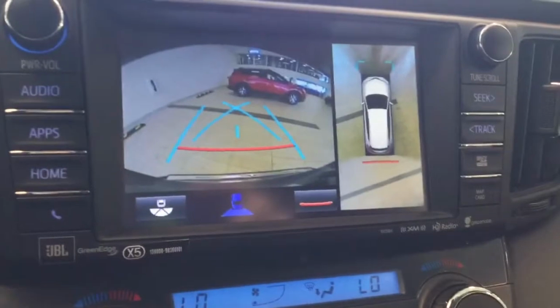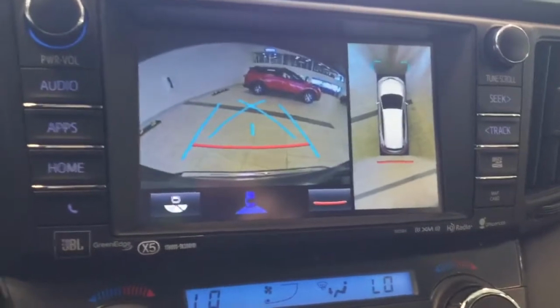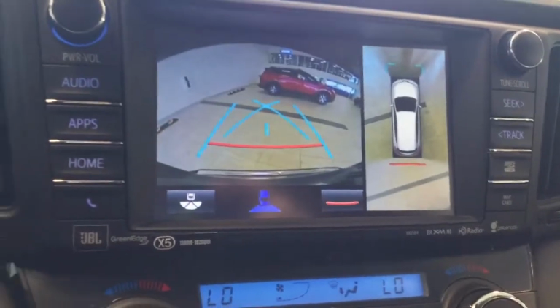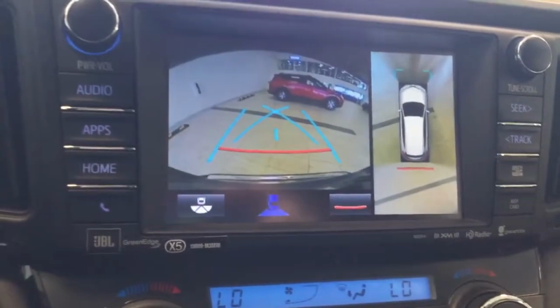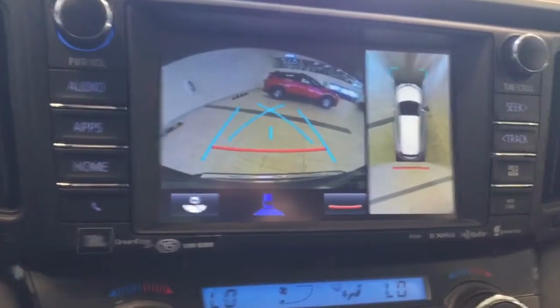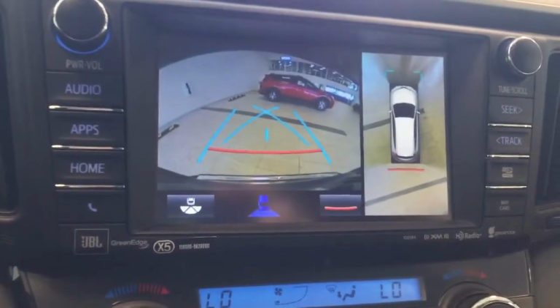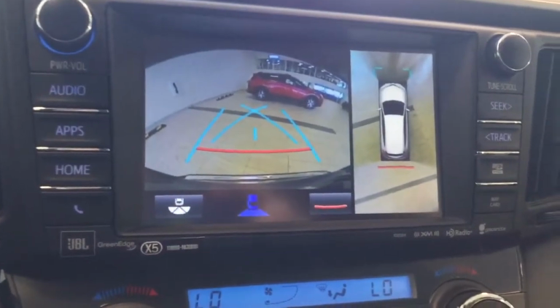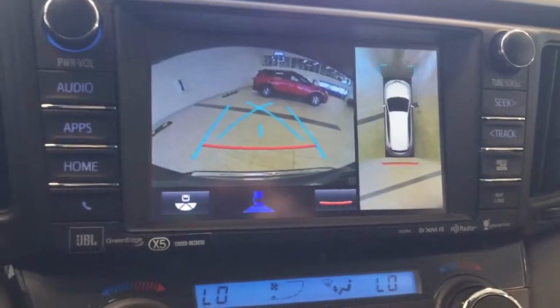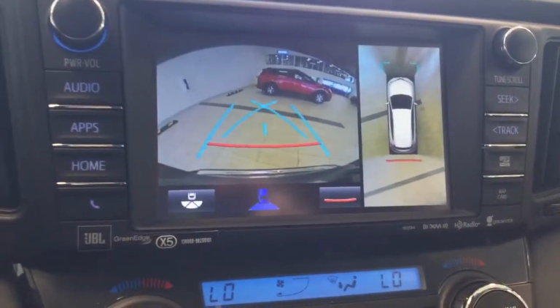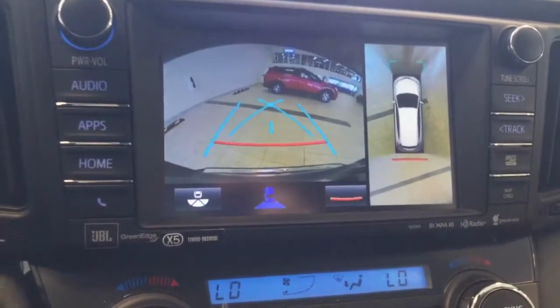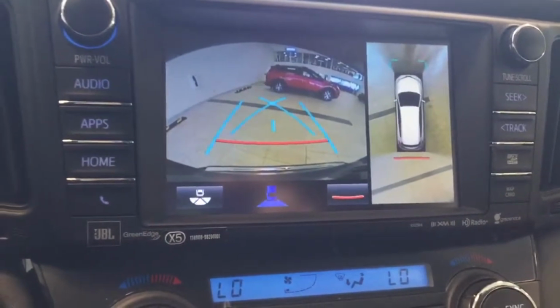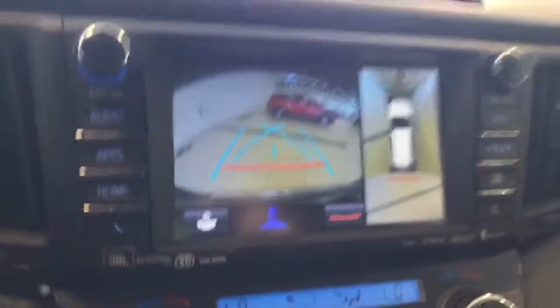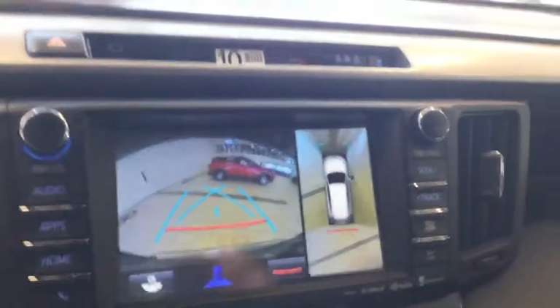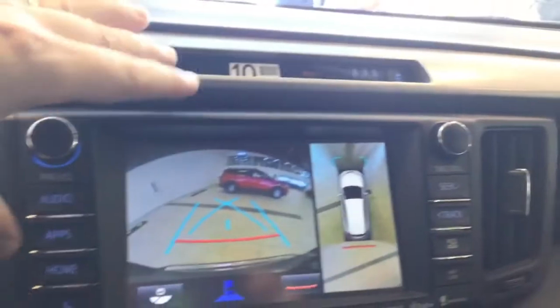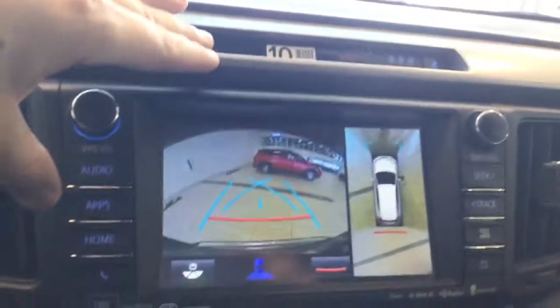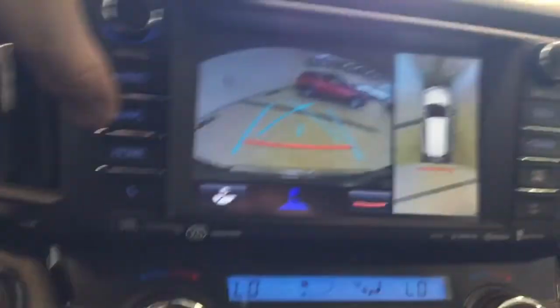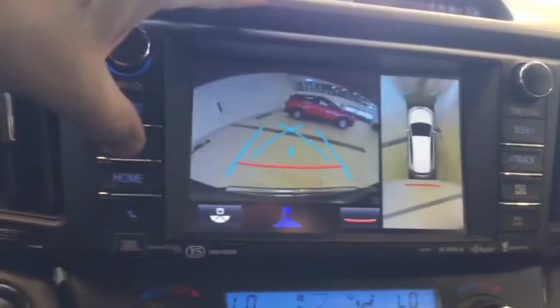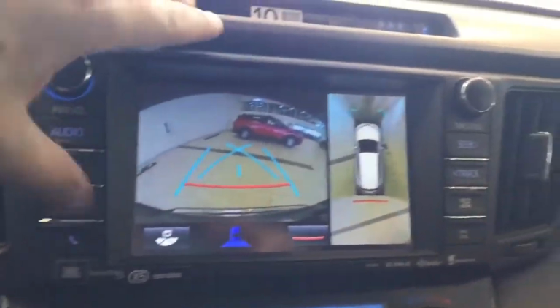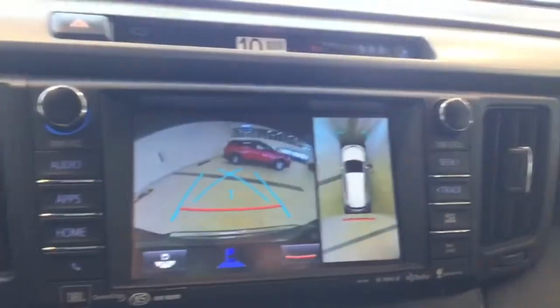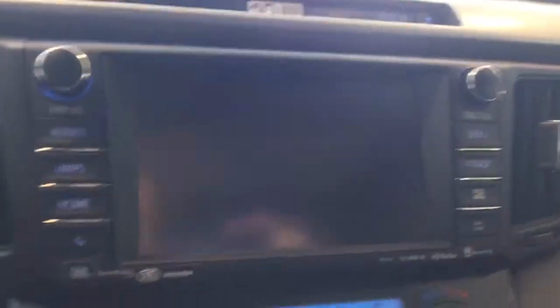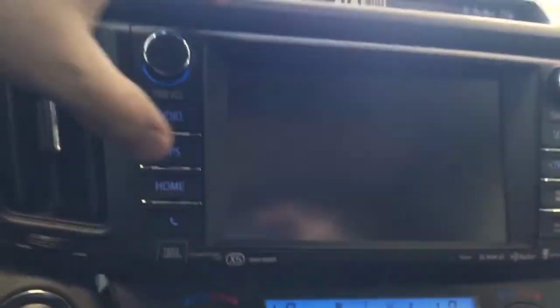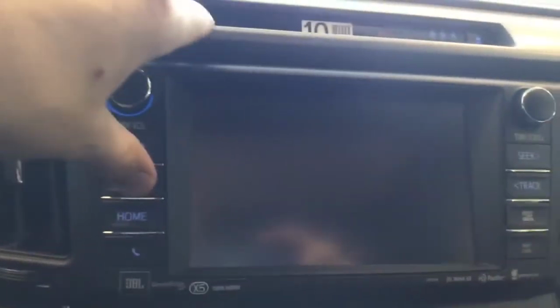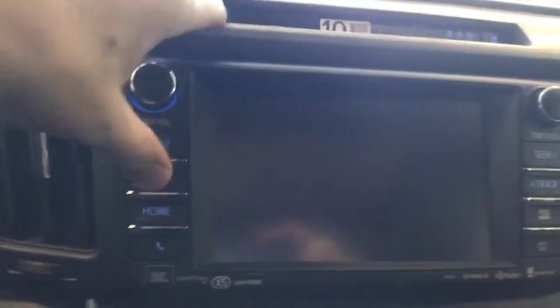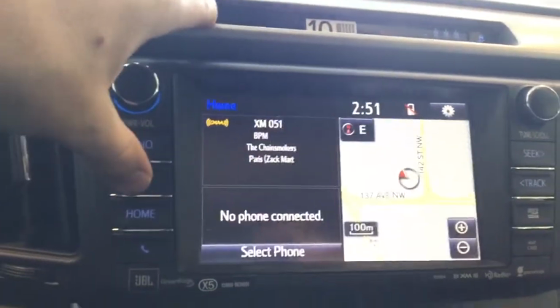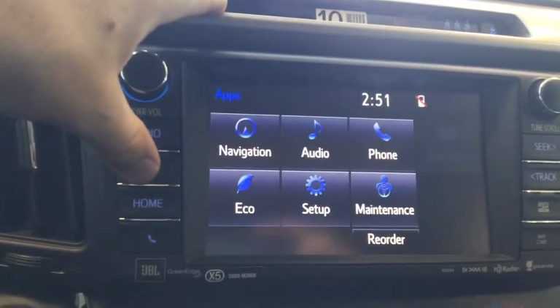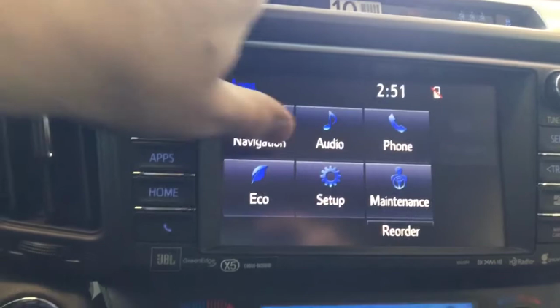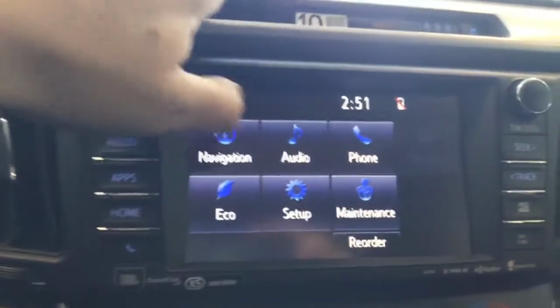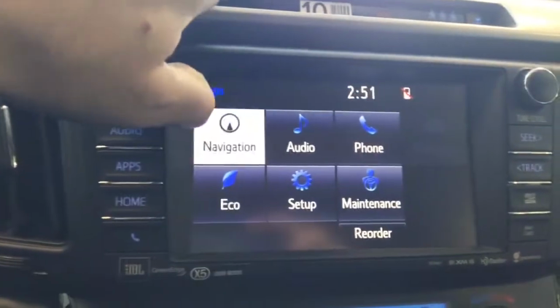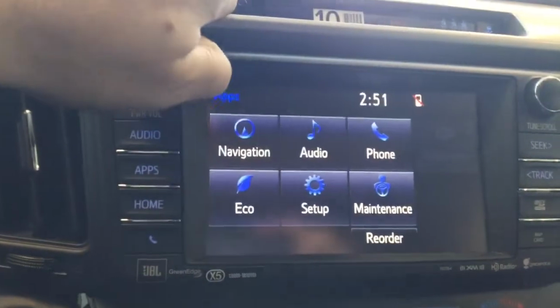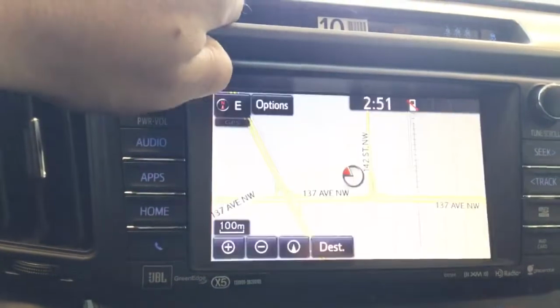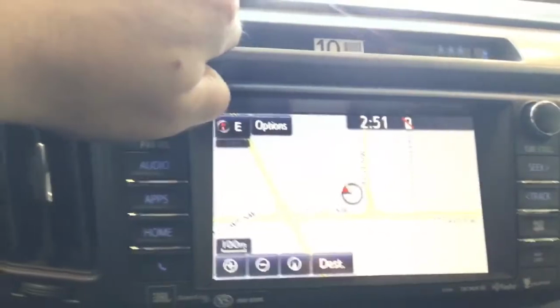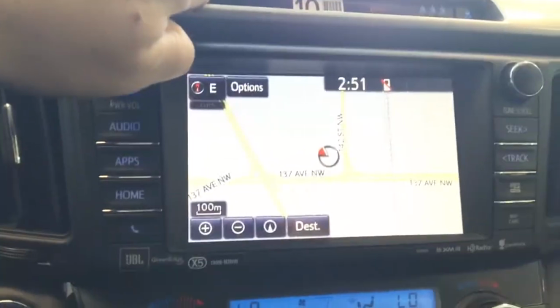The bird's eye view gives you a 360 degree view of the whole car, so you can see if there are any objects that happen to be in your path. And then there's your navigation system.